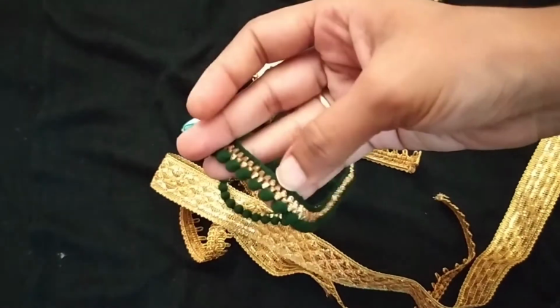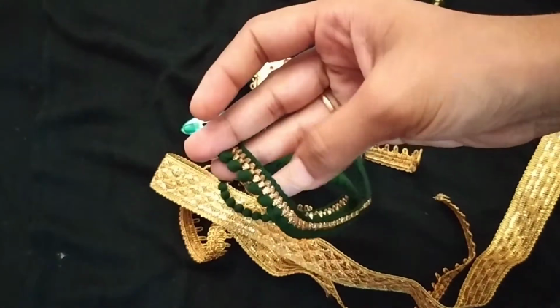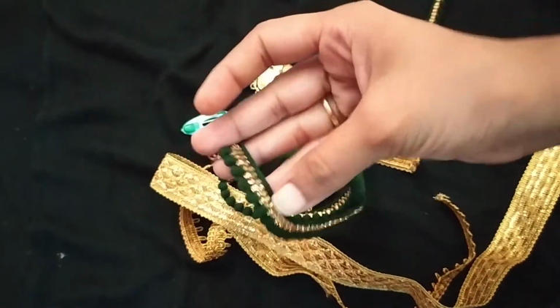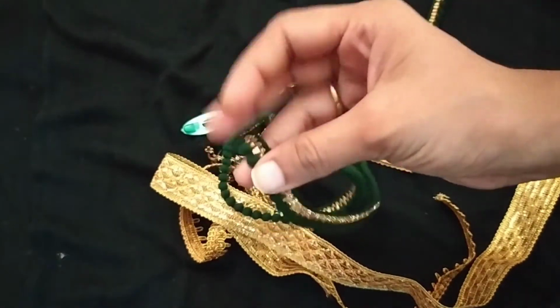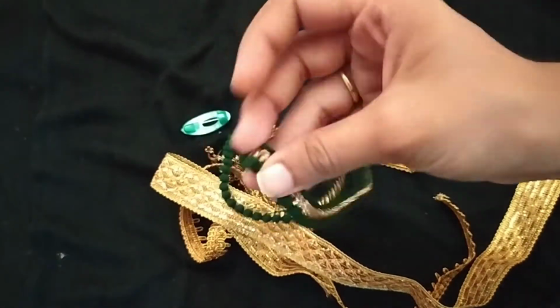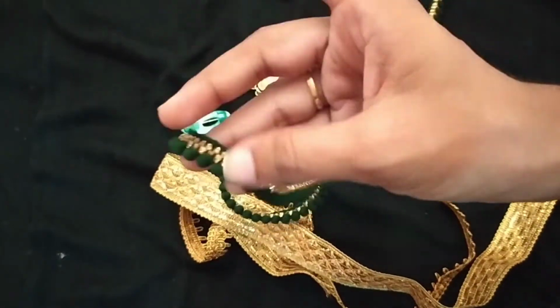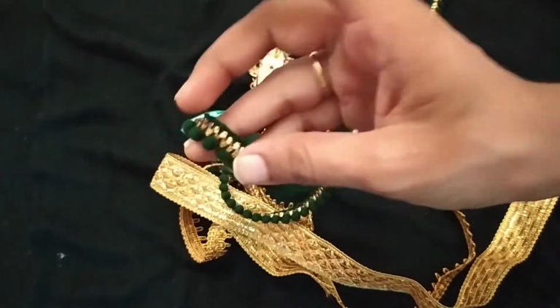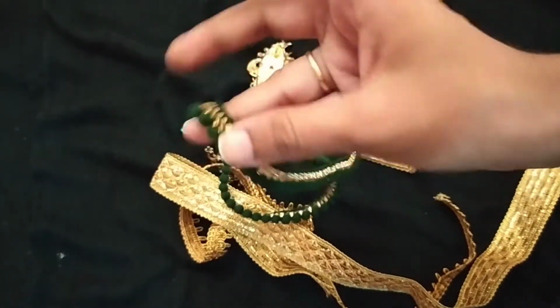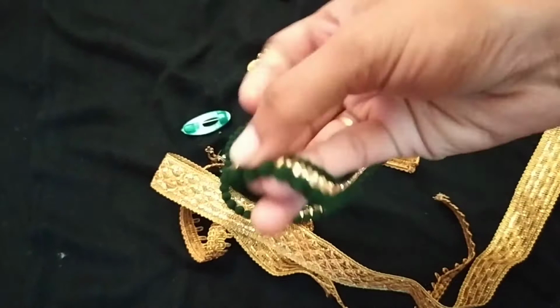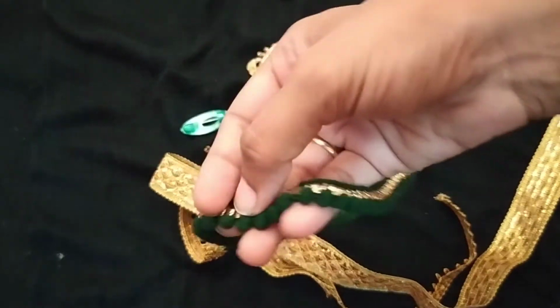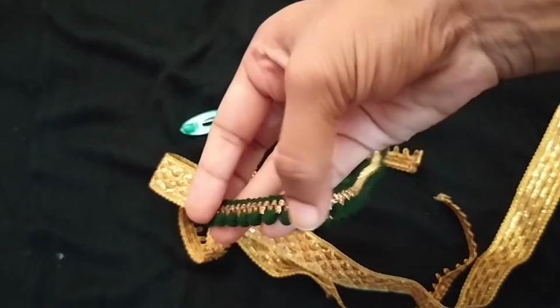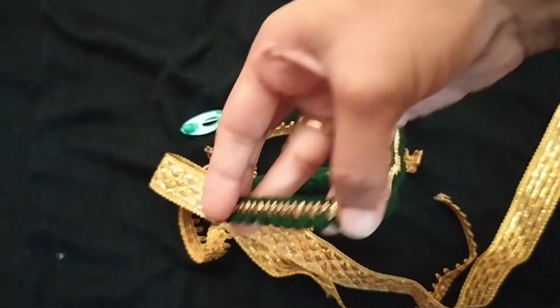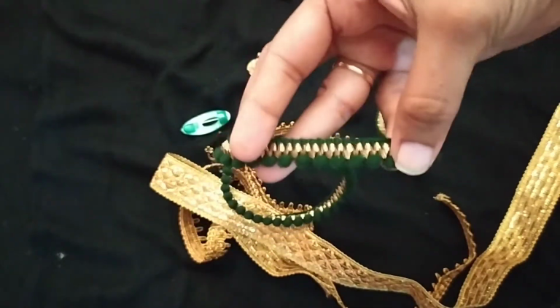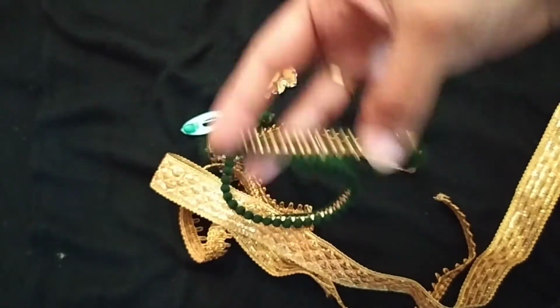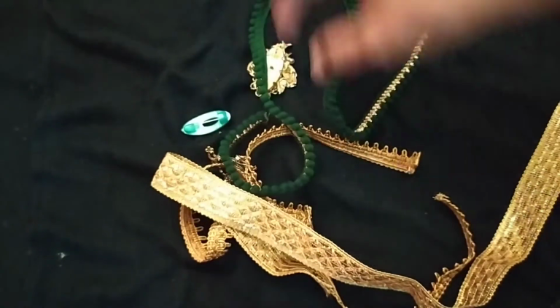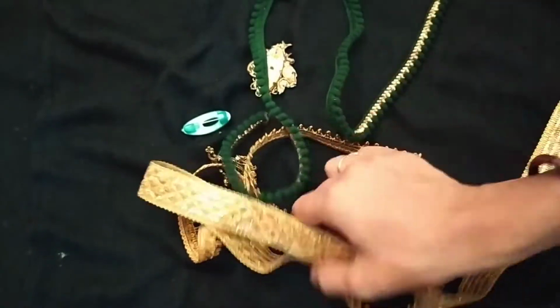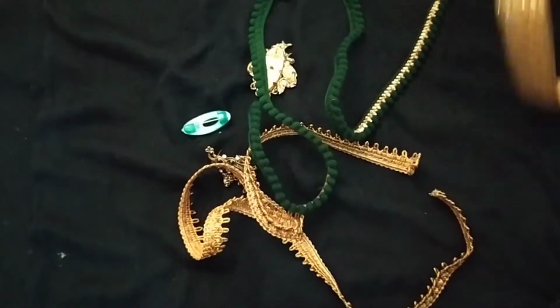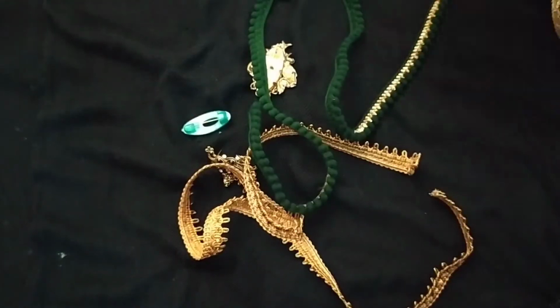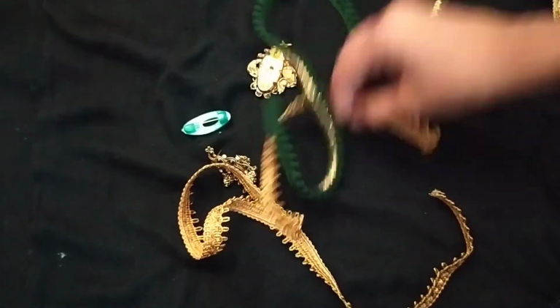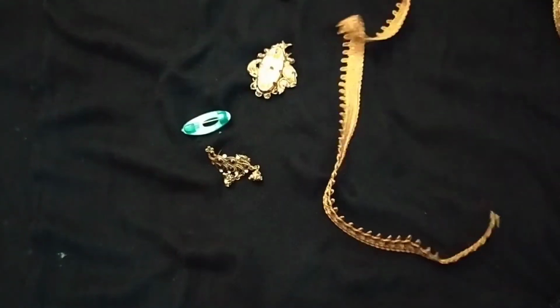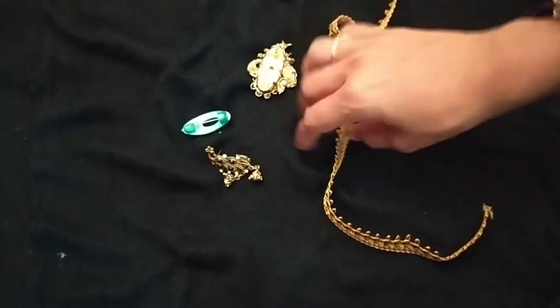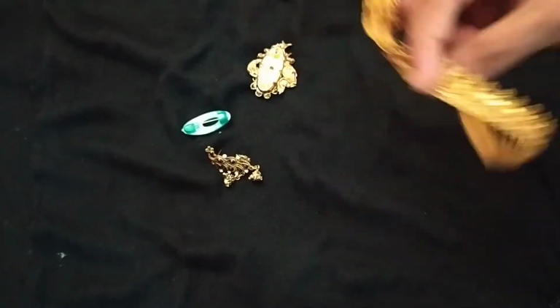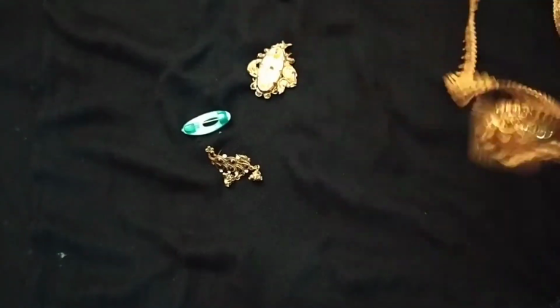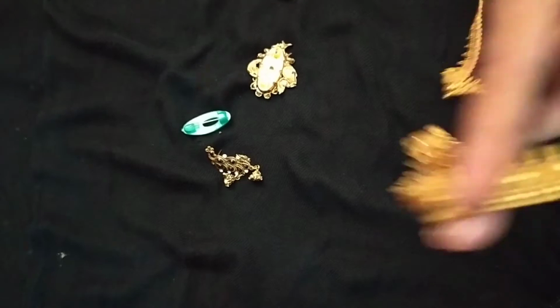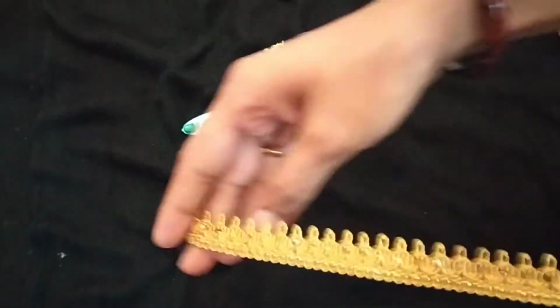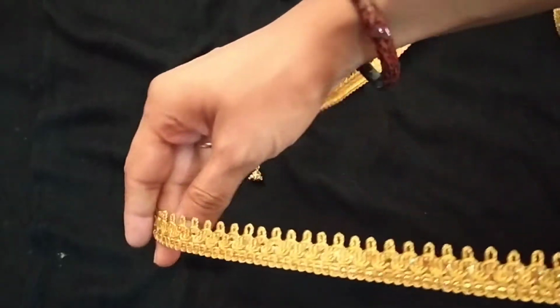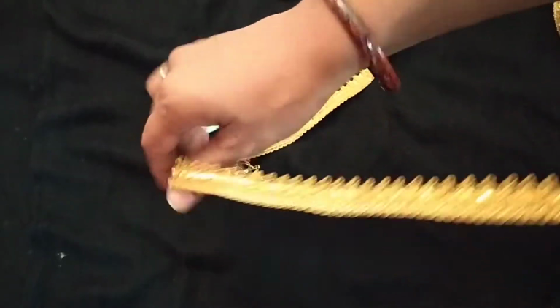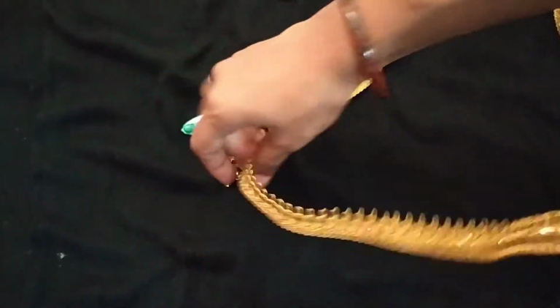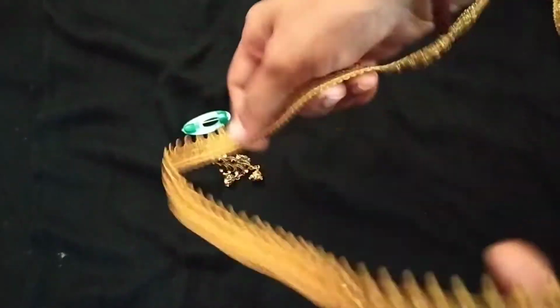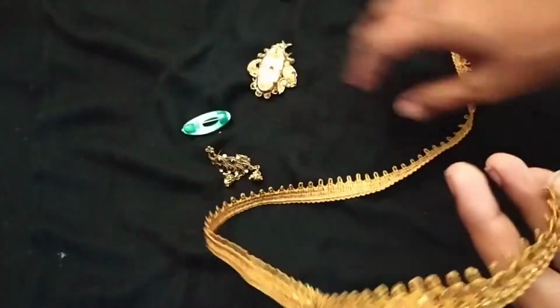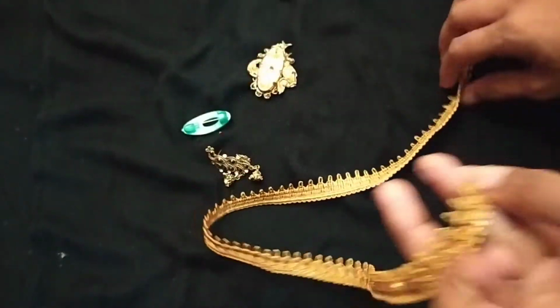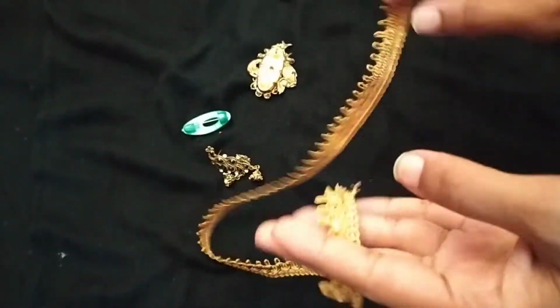If you have to make a cut, I will explain the same lace — you can put the lace on the back side.